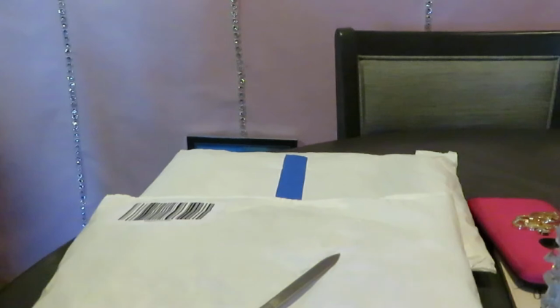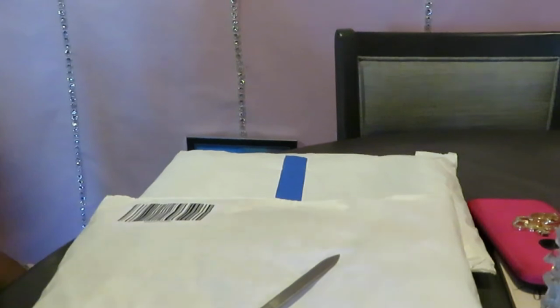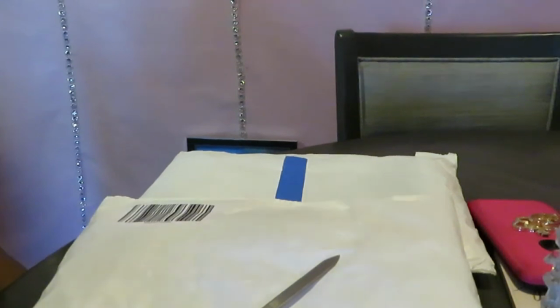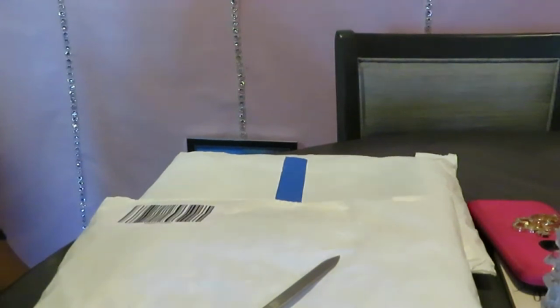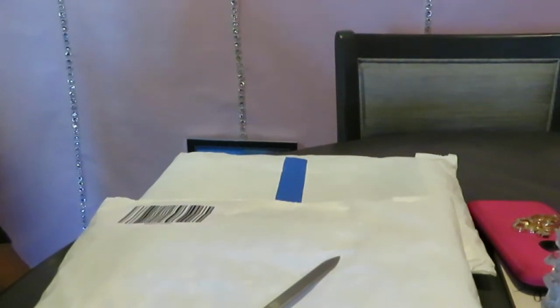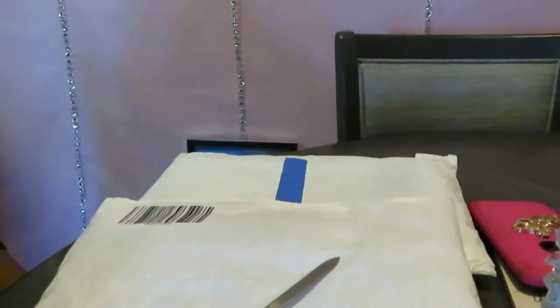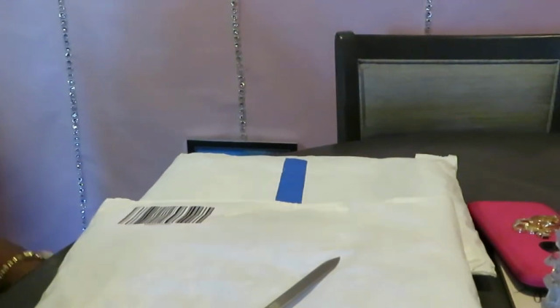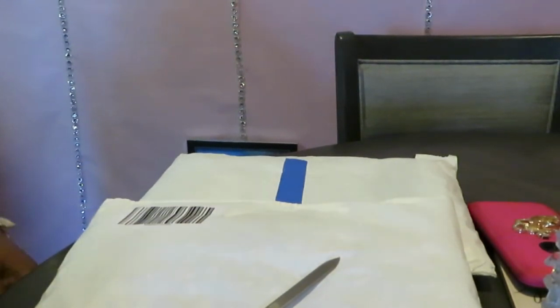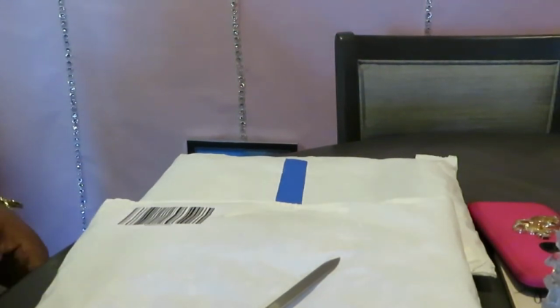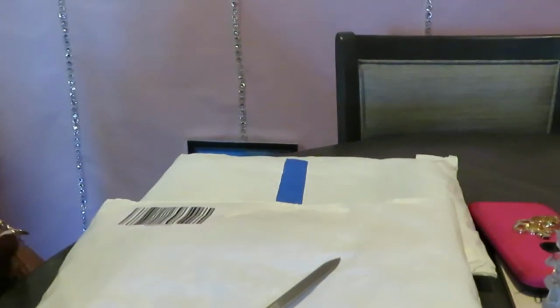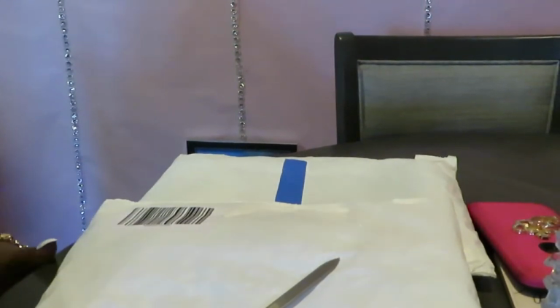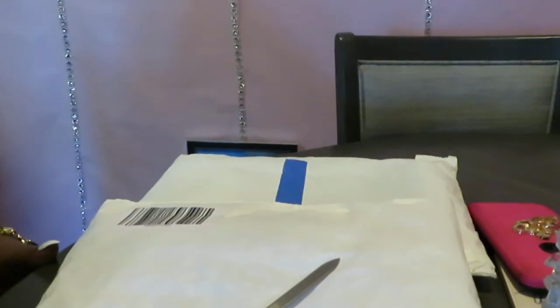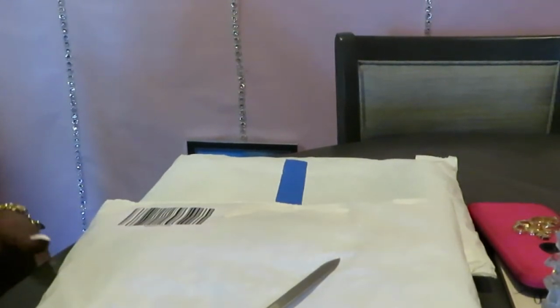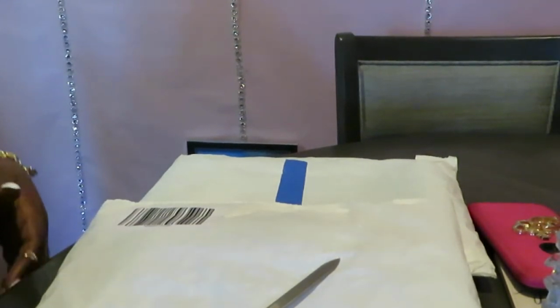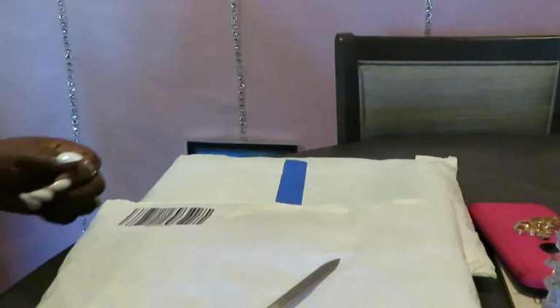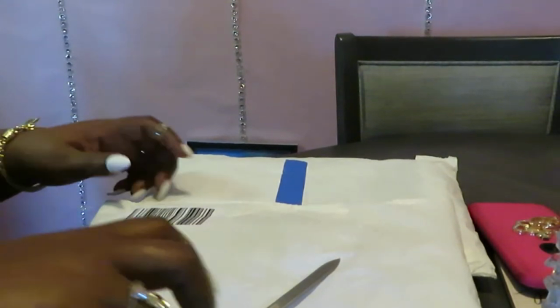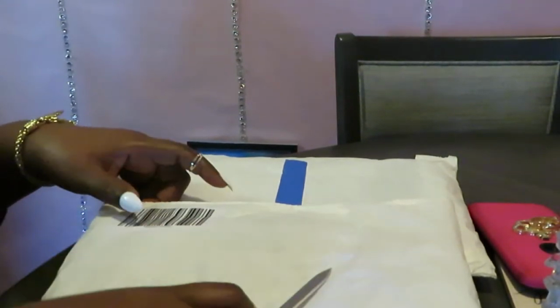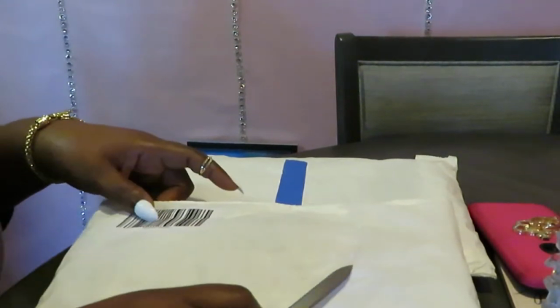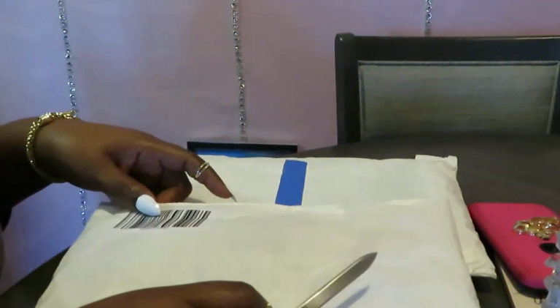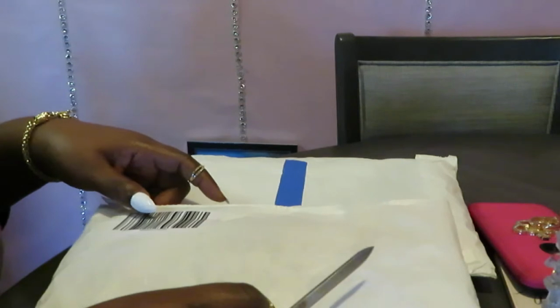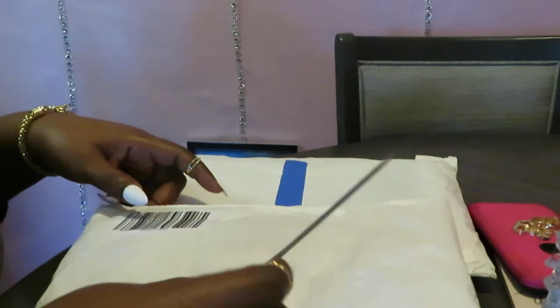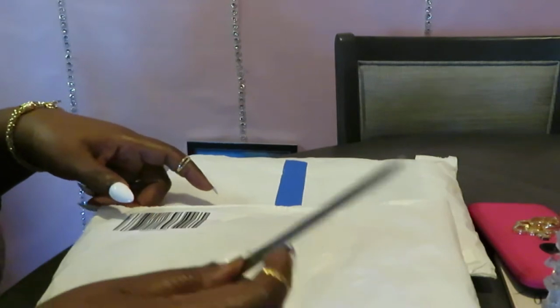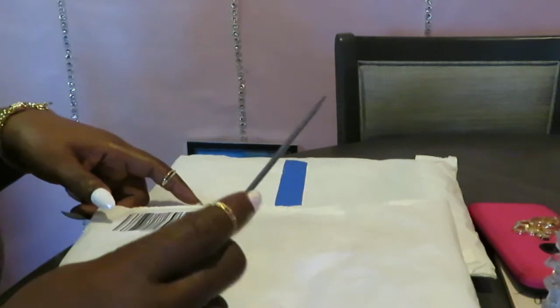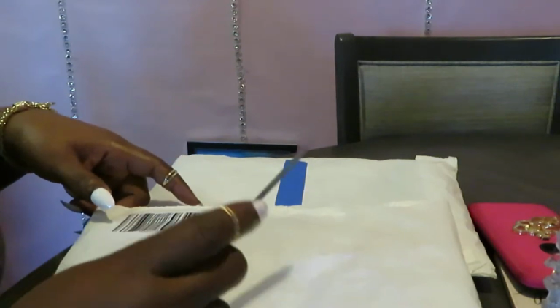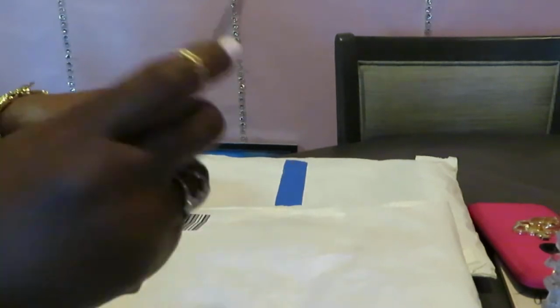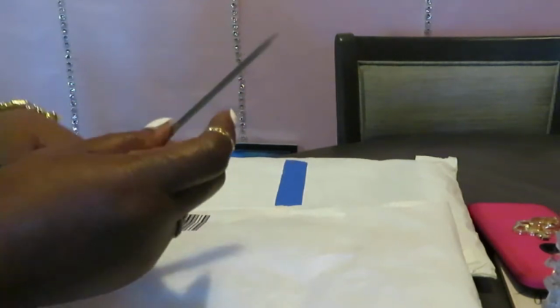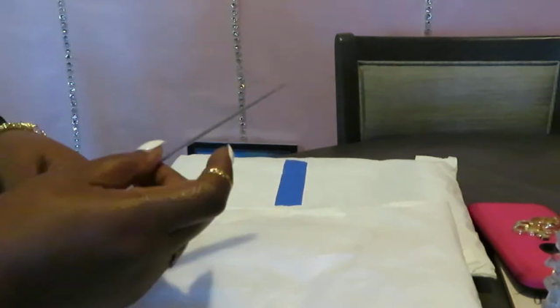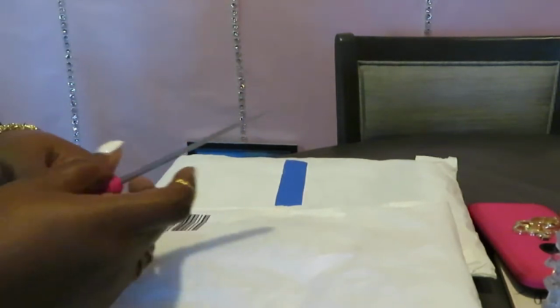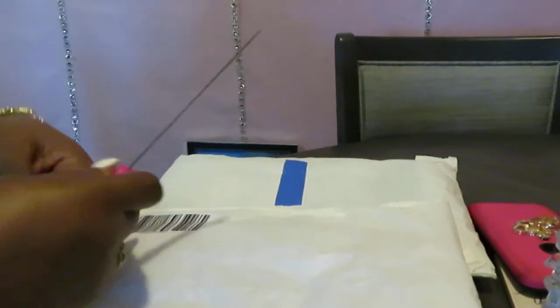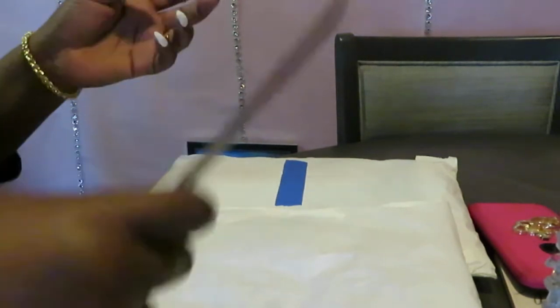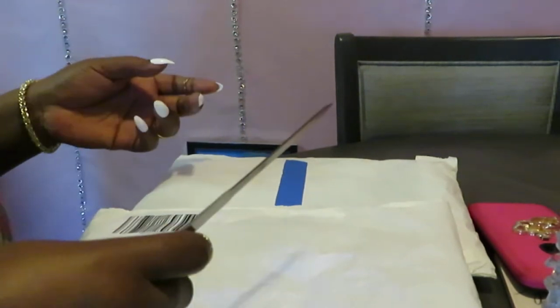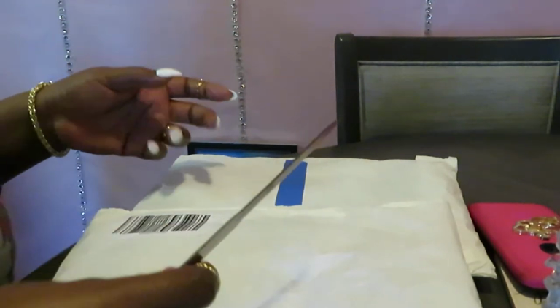Hey guys, it is Arika Misha and today I am doing an Ulta unboxing — packaging, whatever Ulta wants to call it. That's what we're doing today.